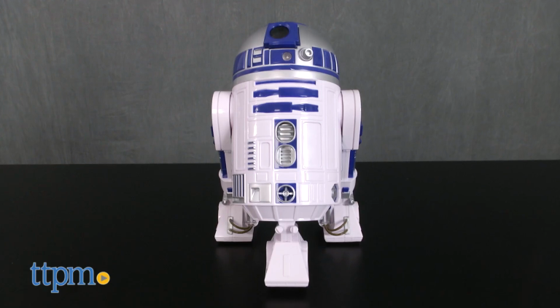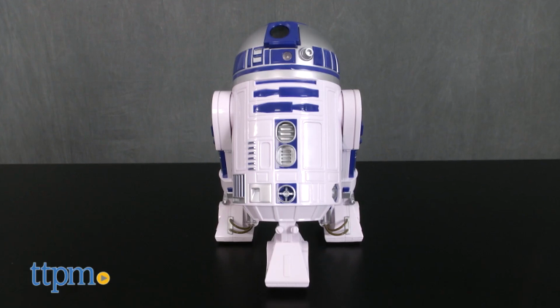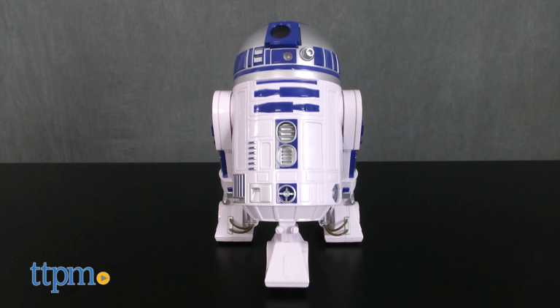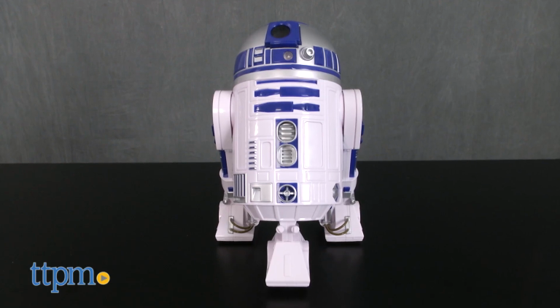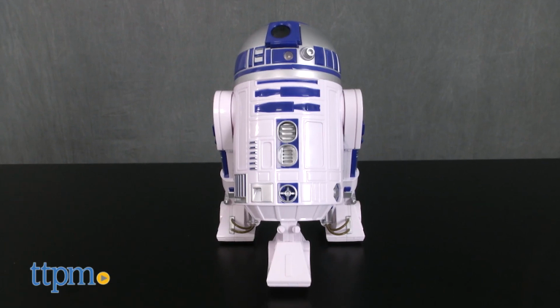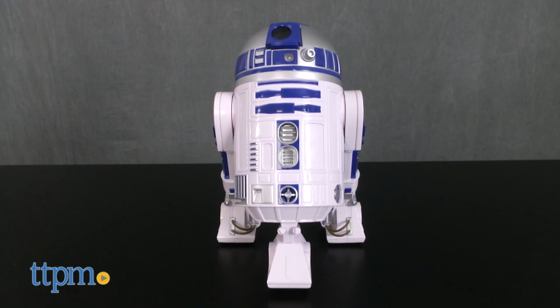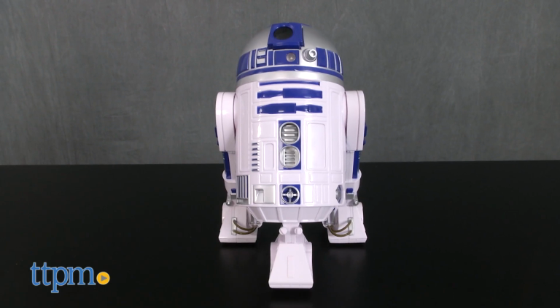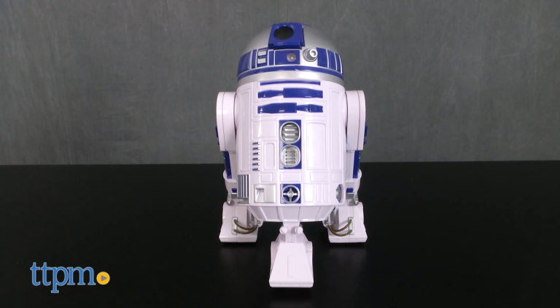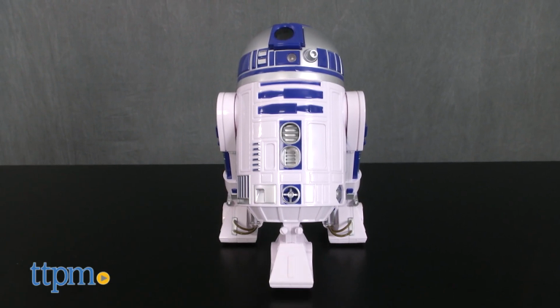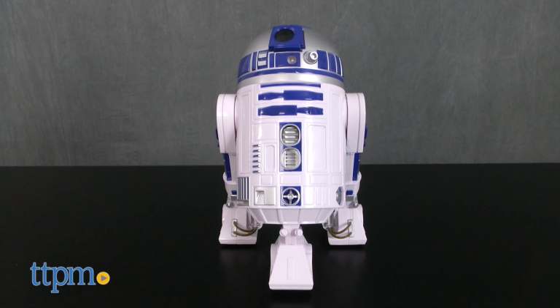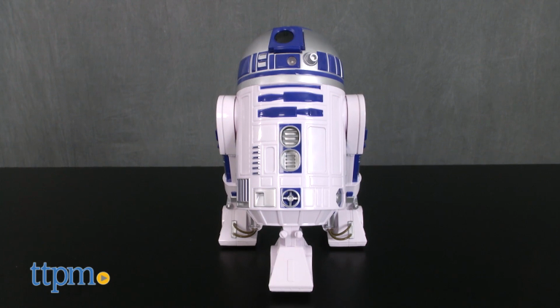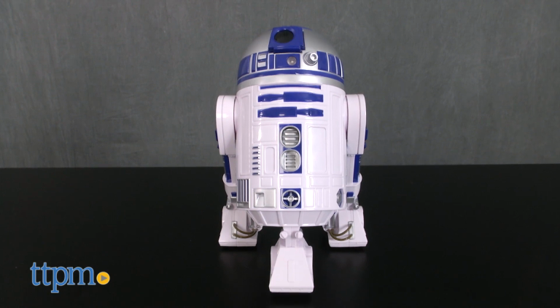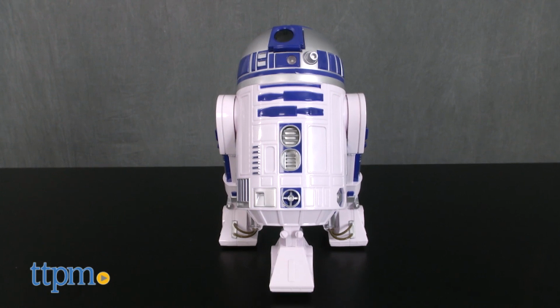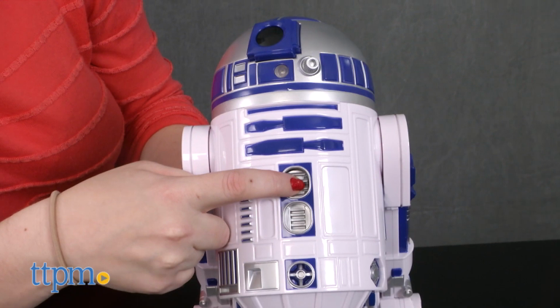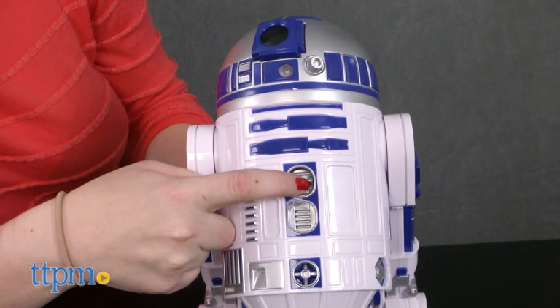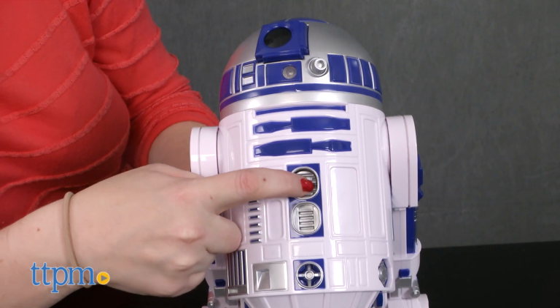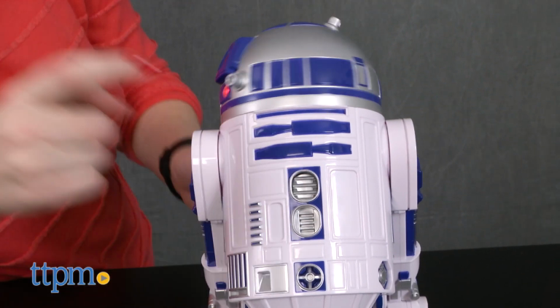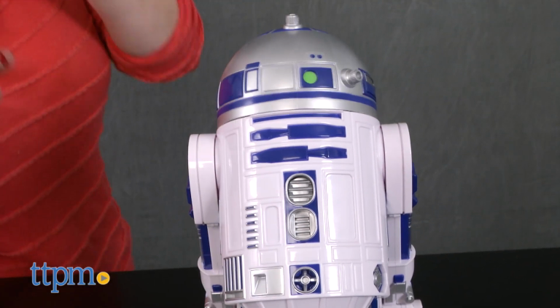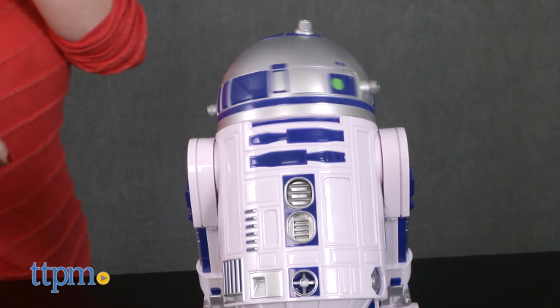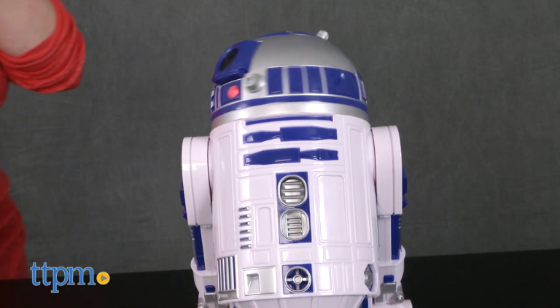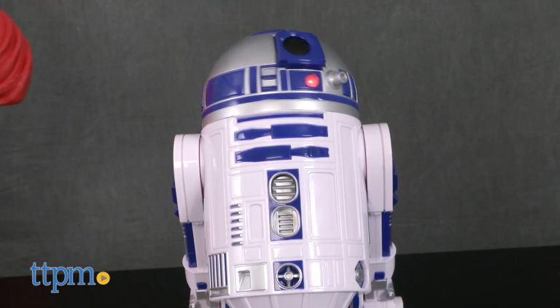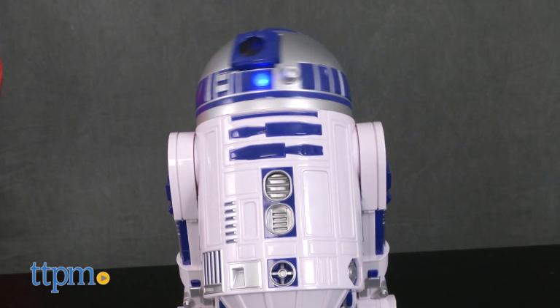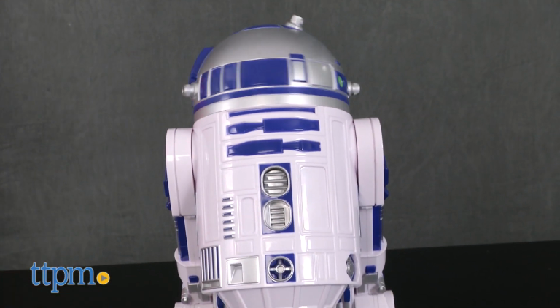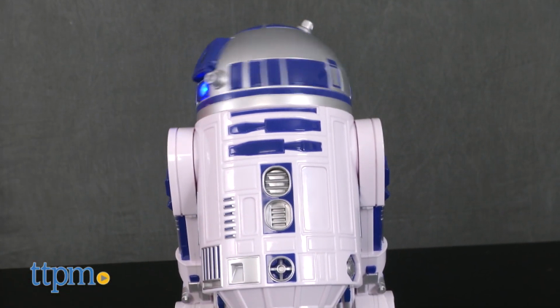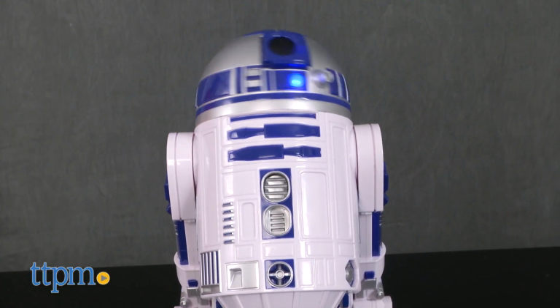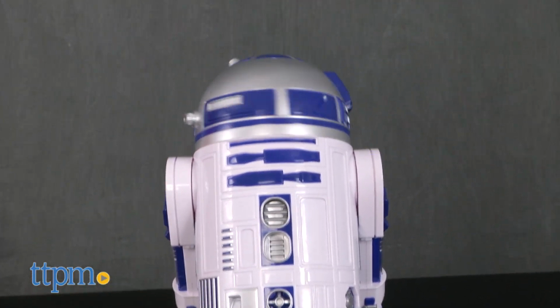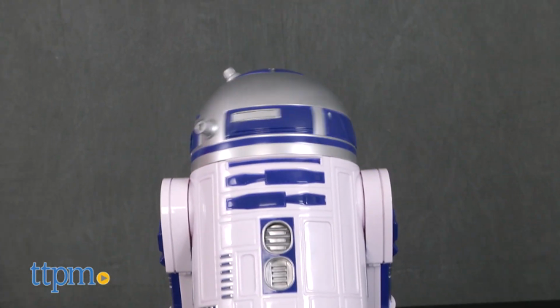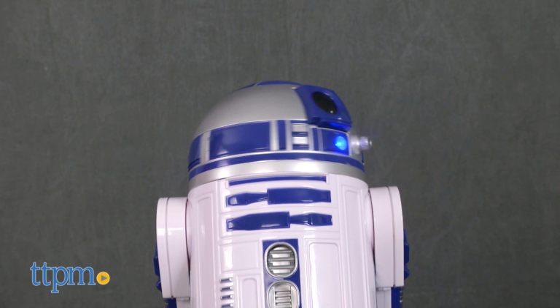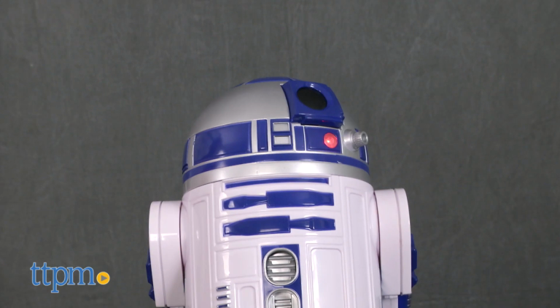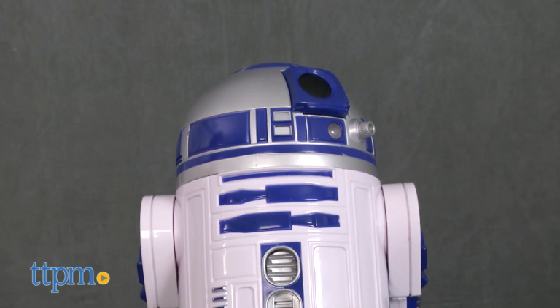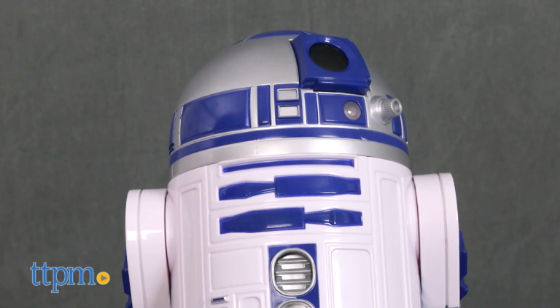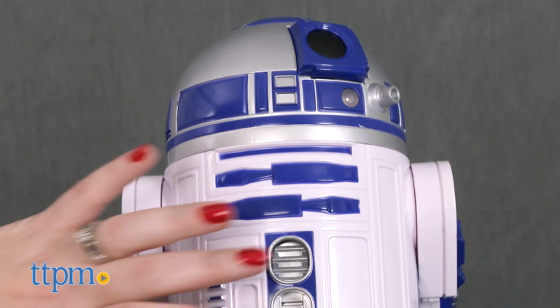This toy version of the classic droid character stands ten and a half inches tall and features more than twenty sound effects. Plus, its head turns and moves around as it beeps and boops.